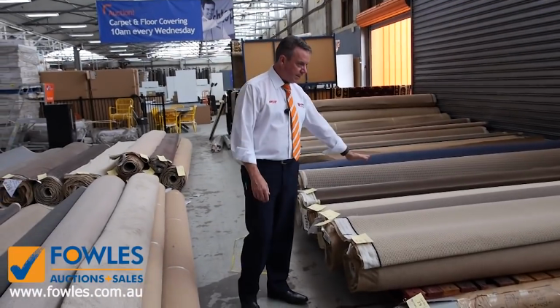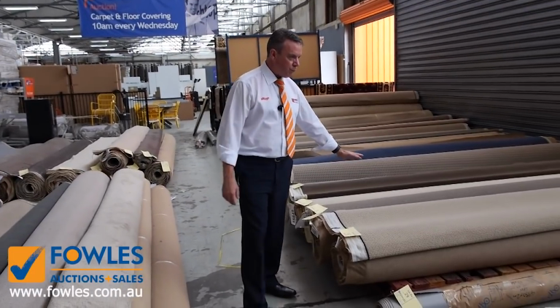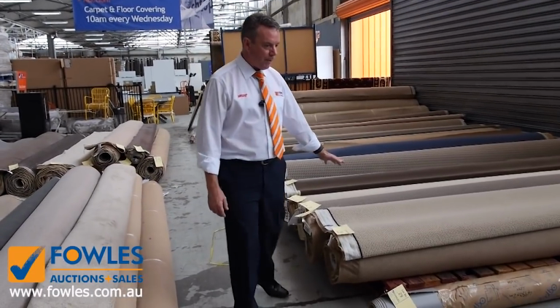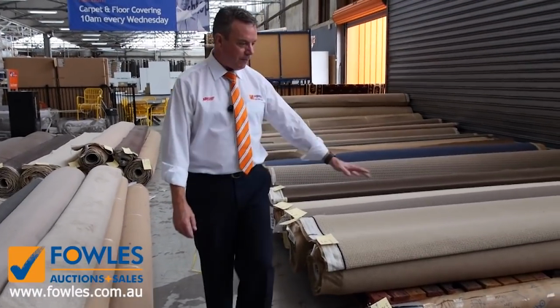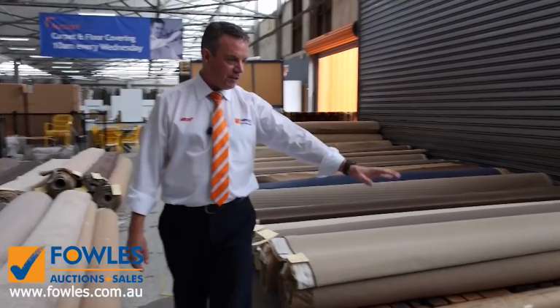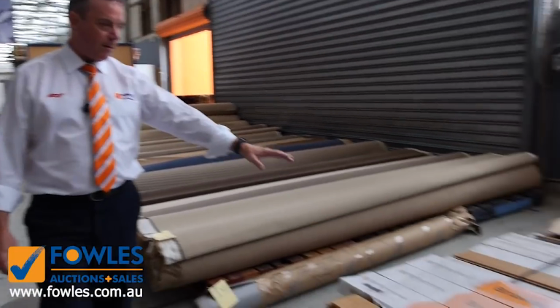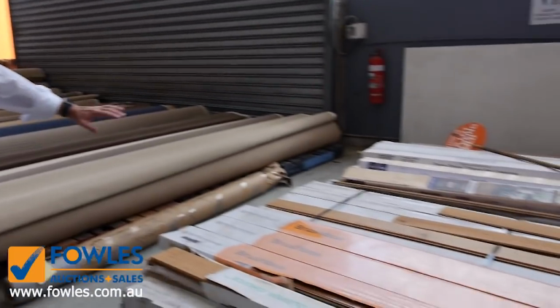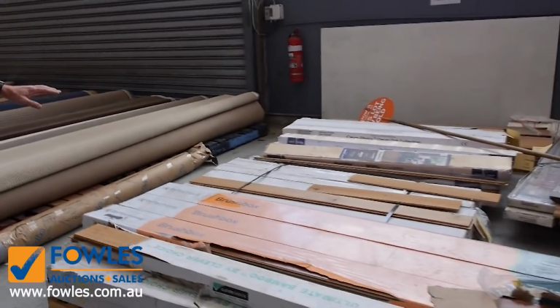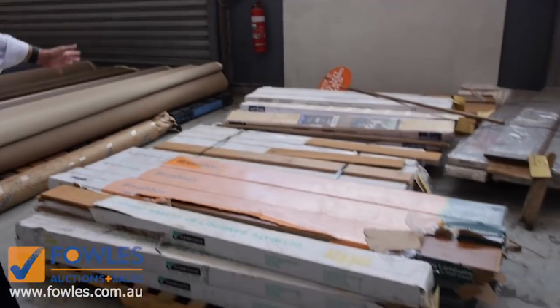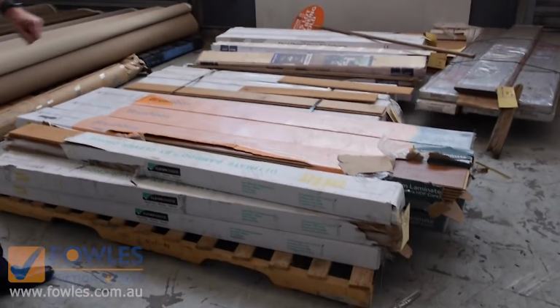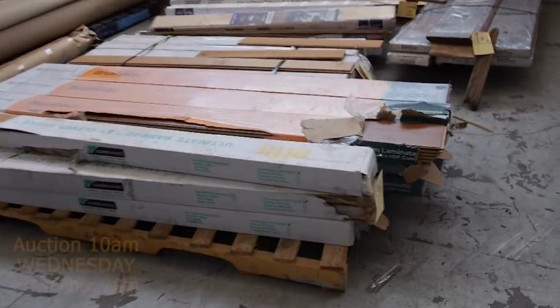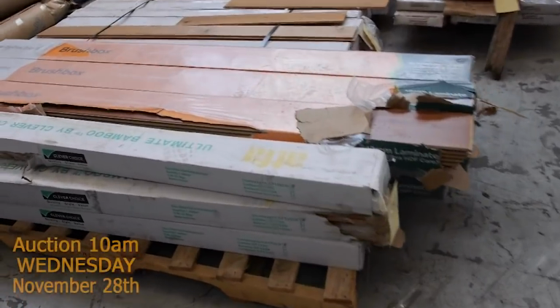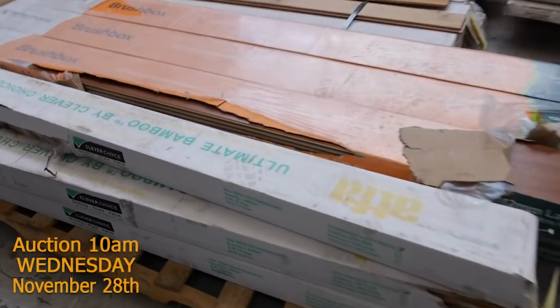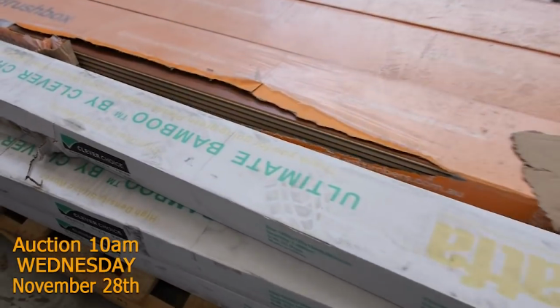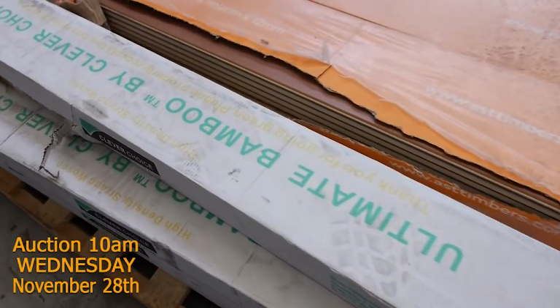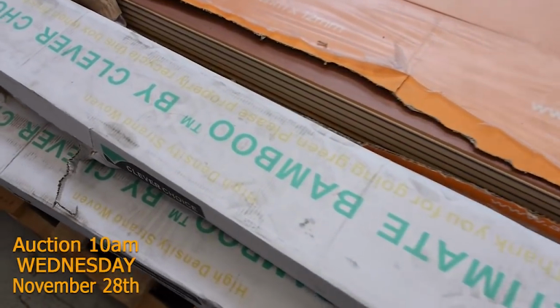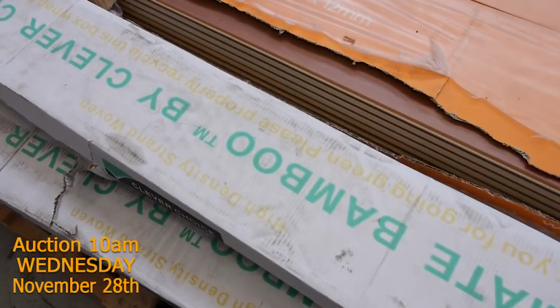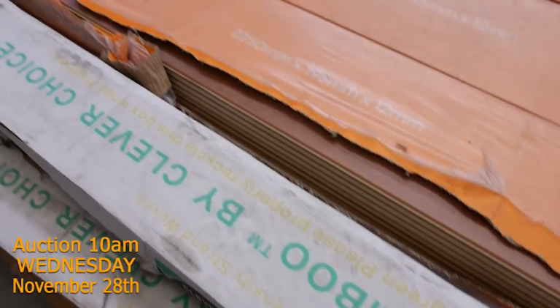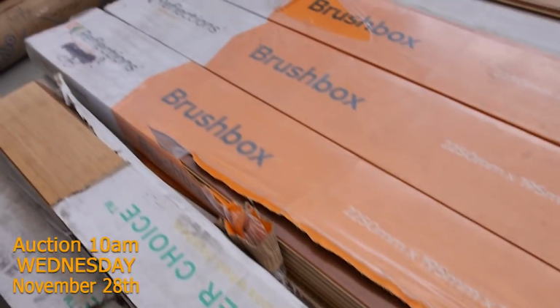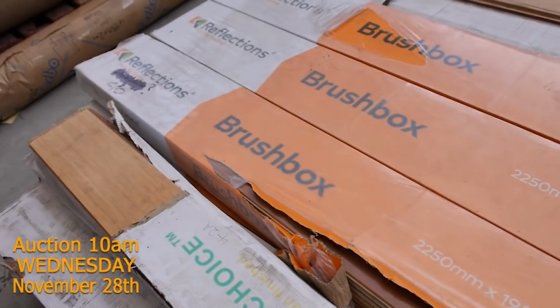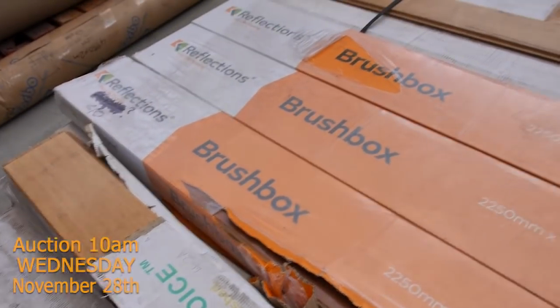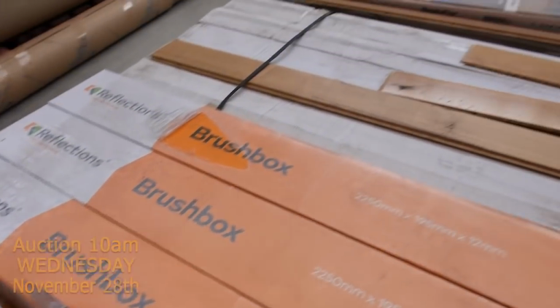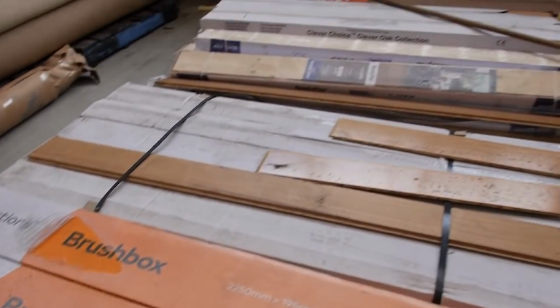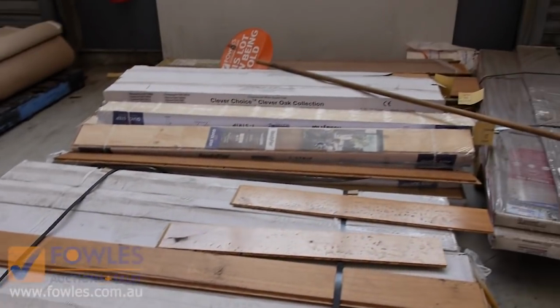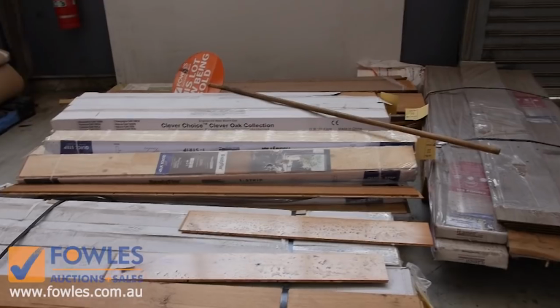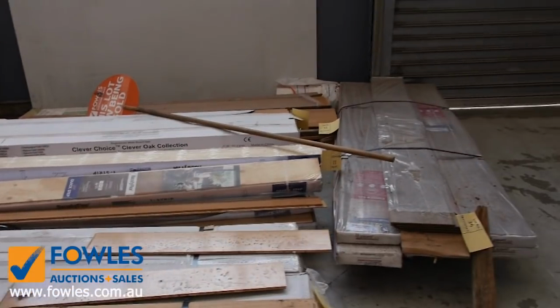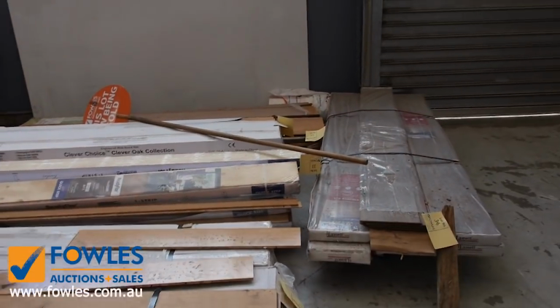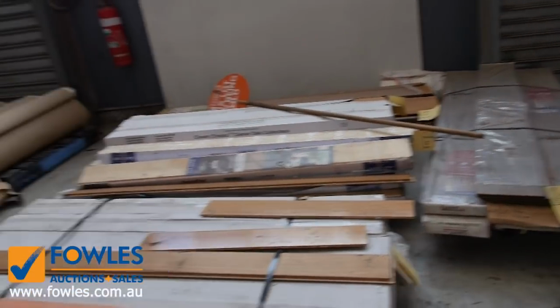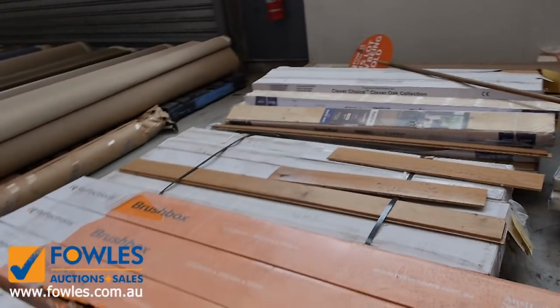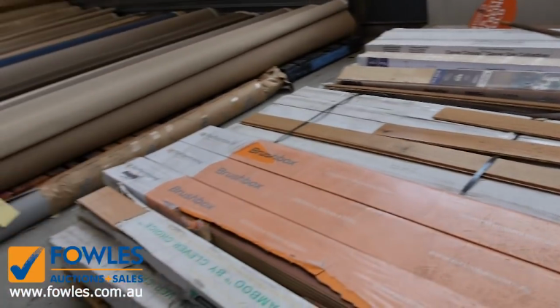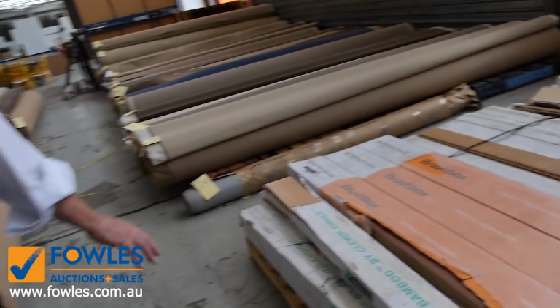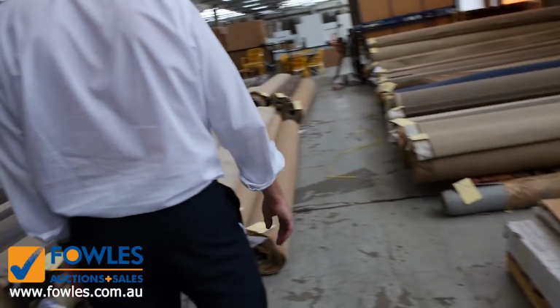We've also got some laminate flooring — just smaller quantities here that we're going to clear out. Starting from as low as $5 a square metre. They're only sort of room lot sizes, but a great buy from as low as $5 a square metre on the laminate.